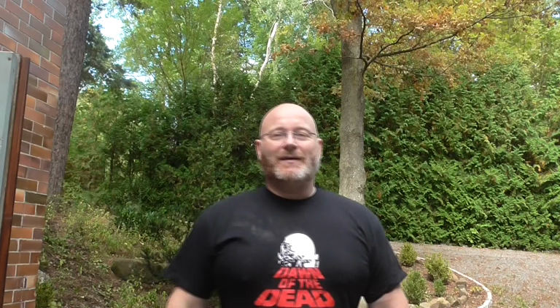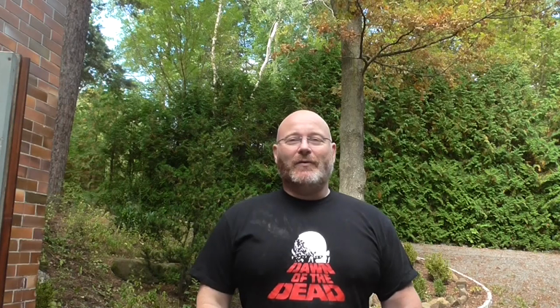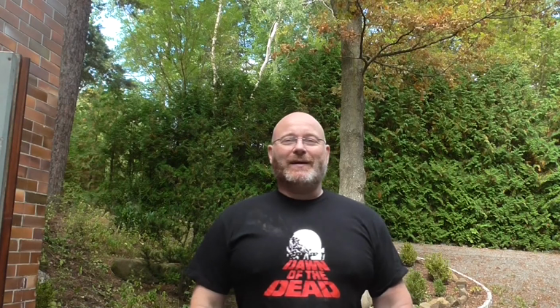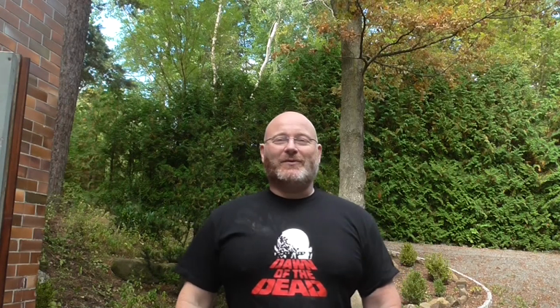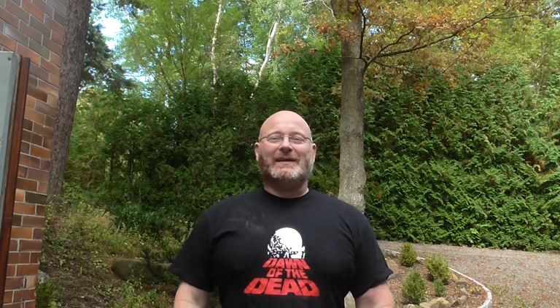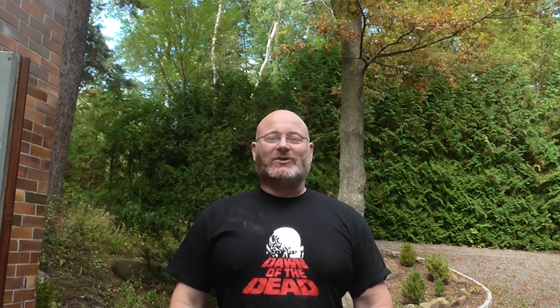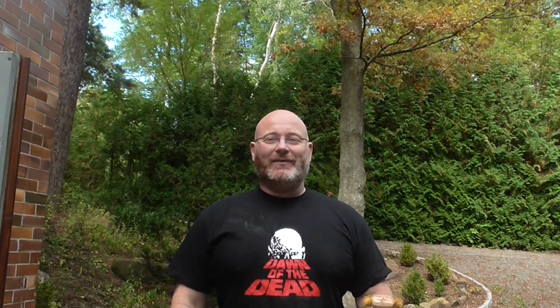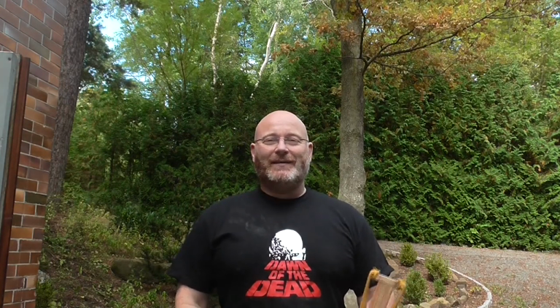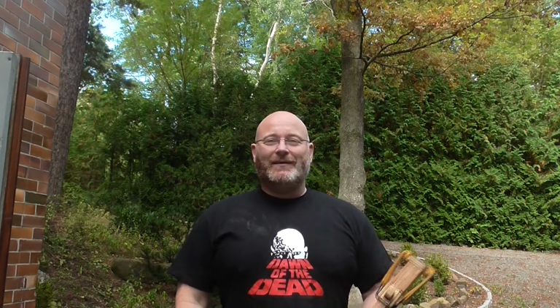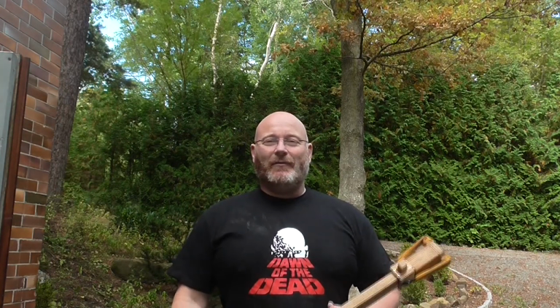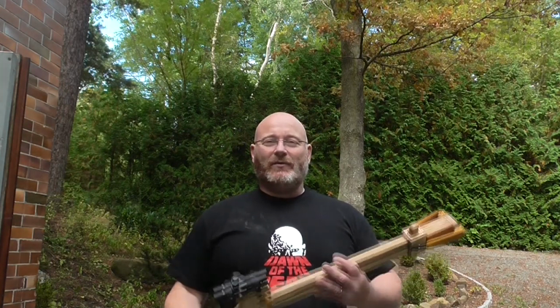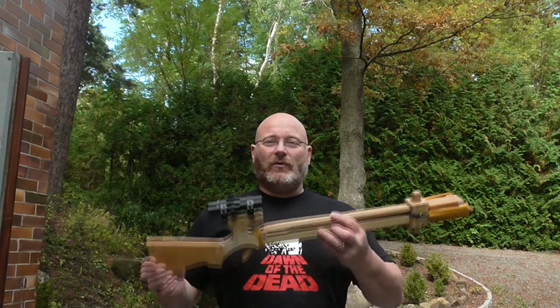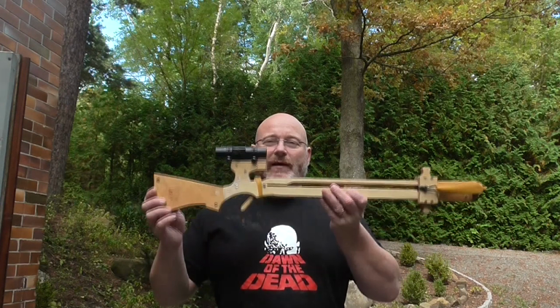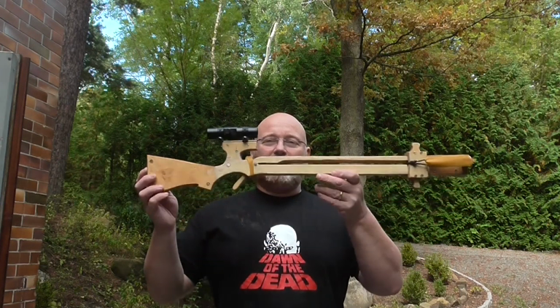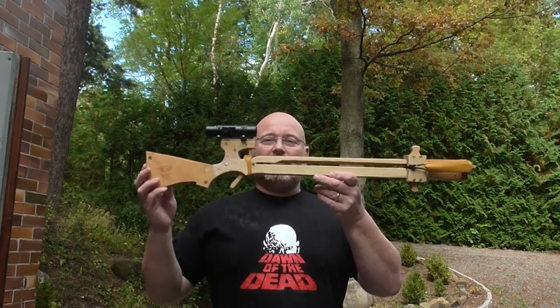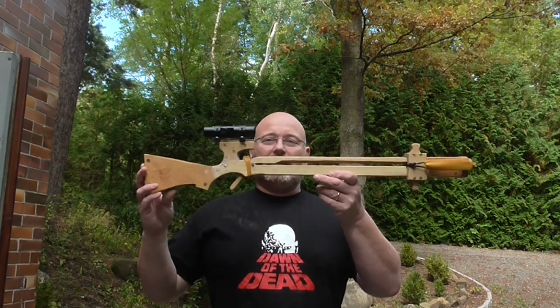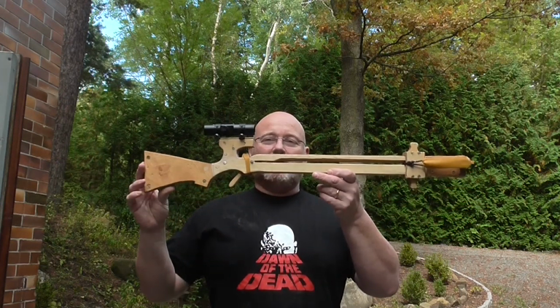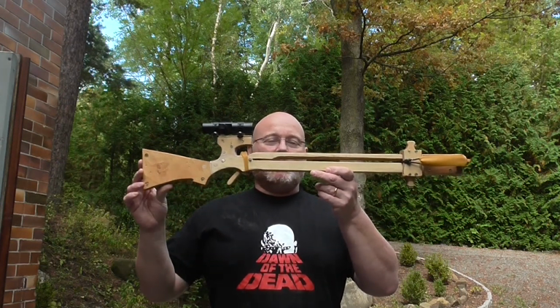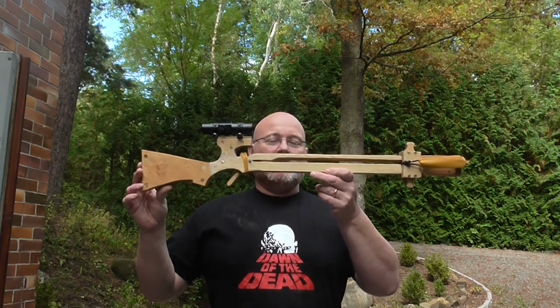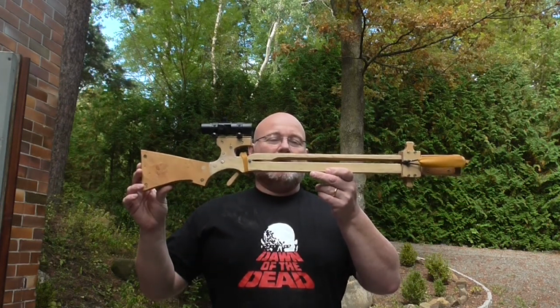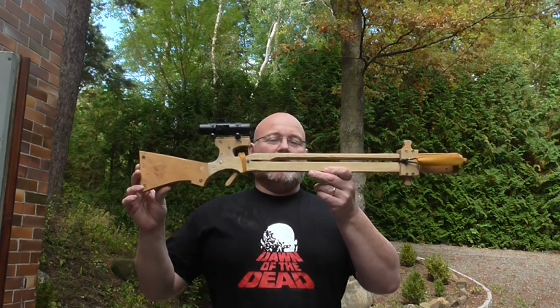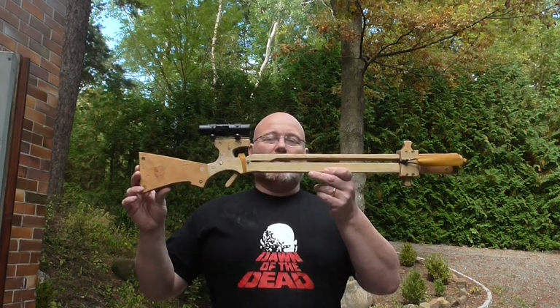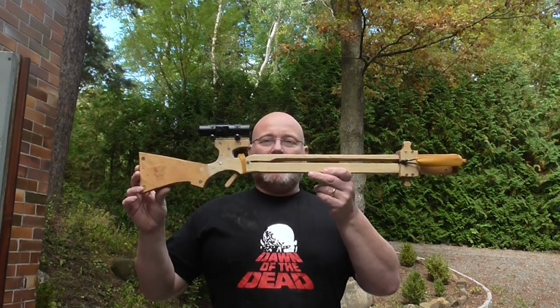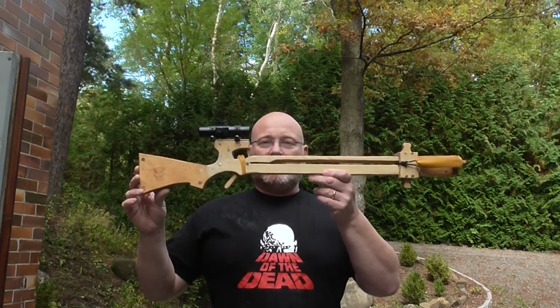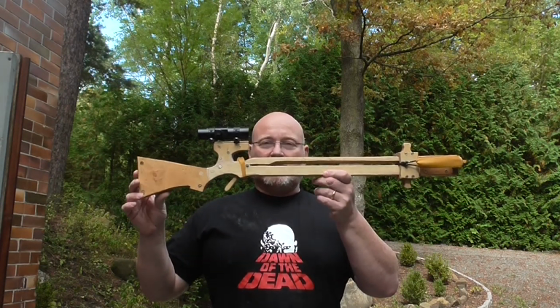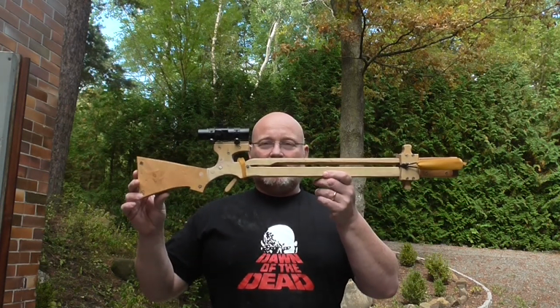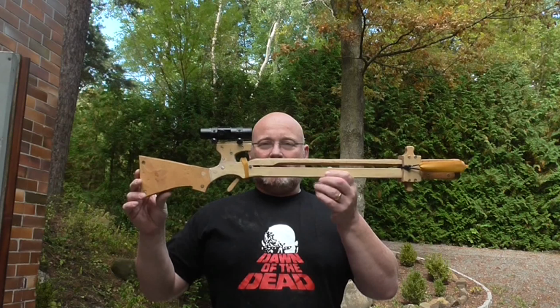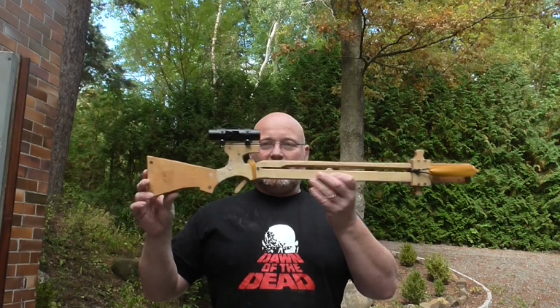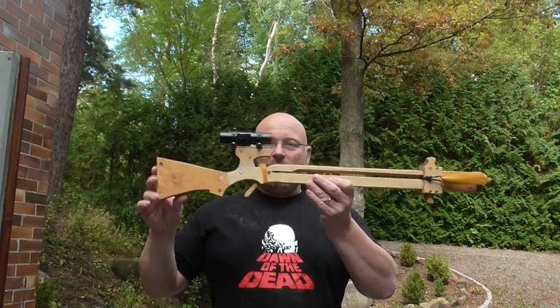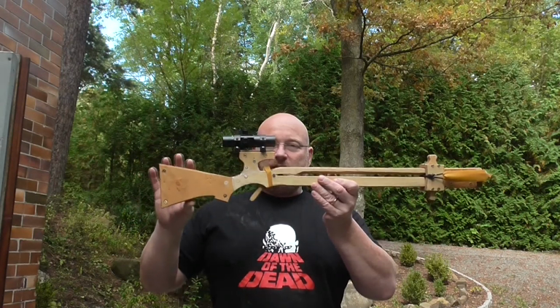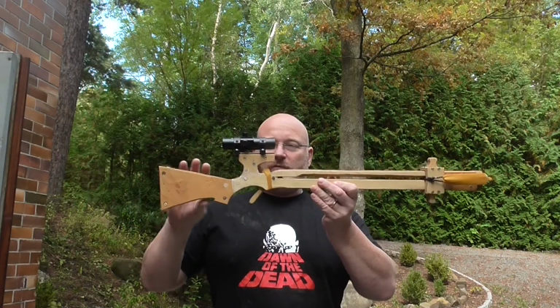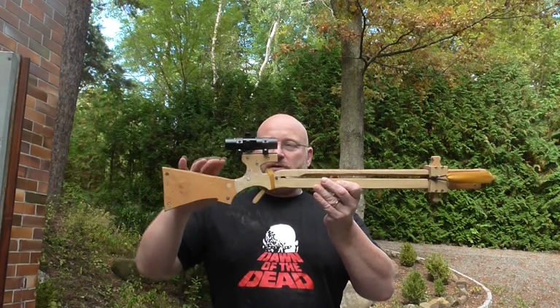Hello and welcome to the slingshot channel. I wanted to give you a quick update on my small arrow firing crossbow. I've made some modifications.